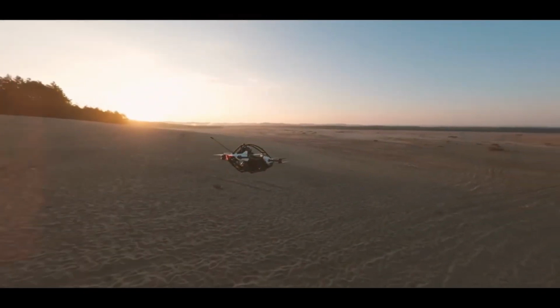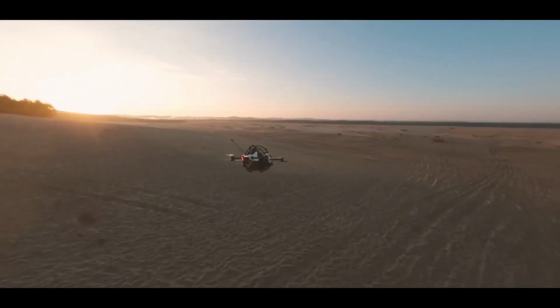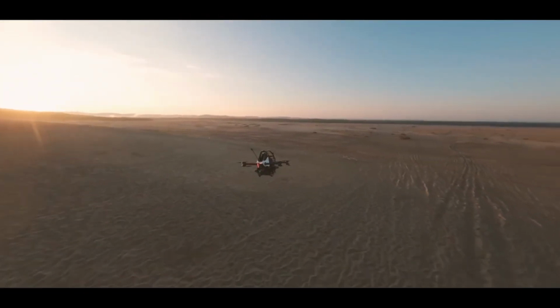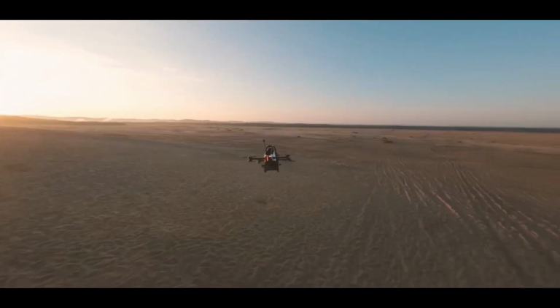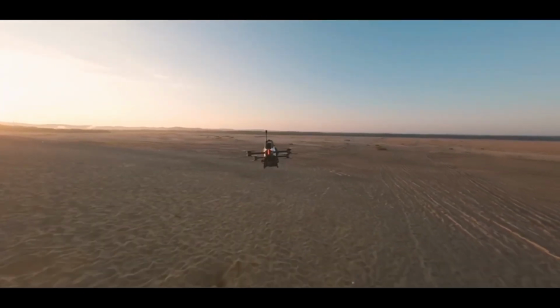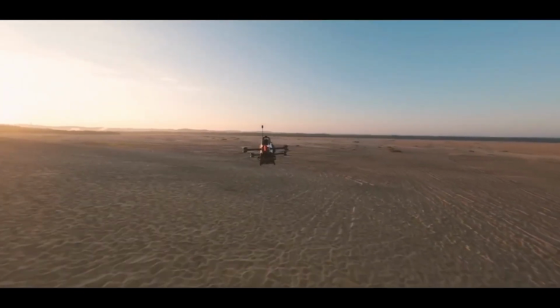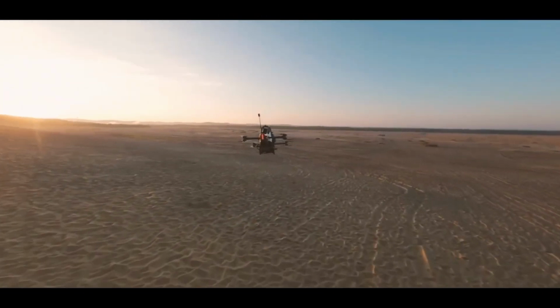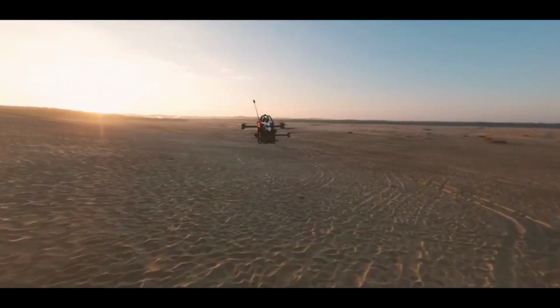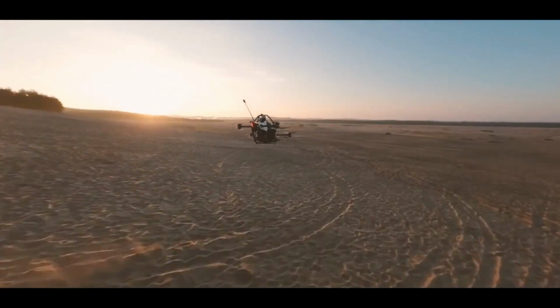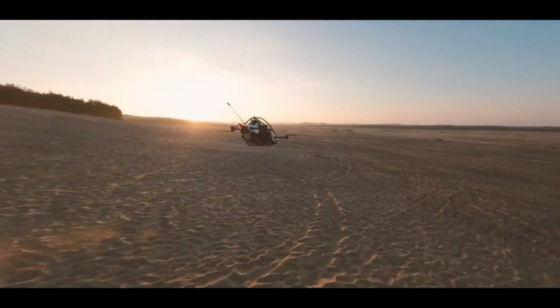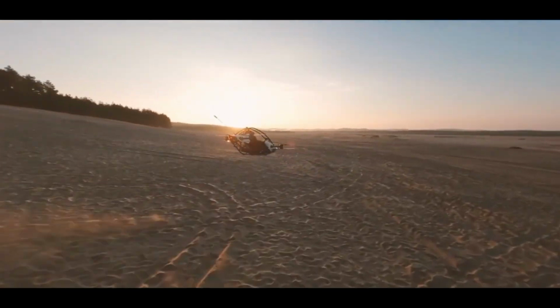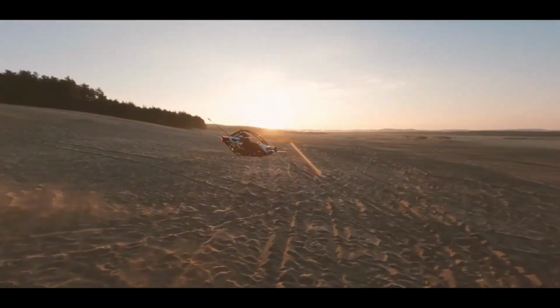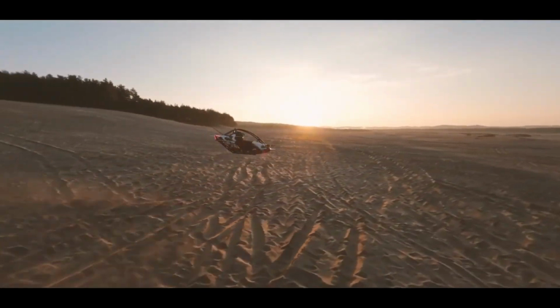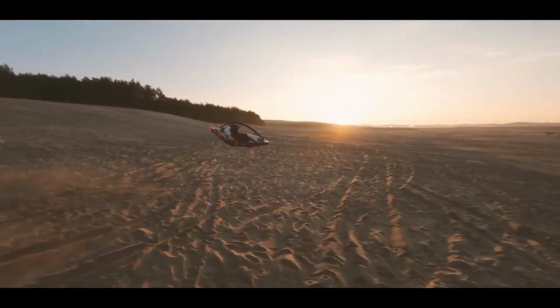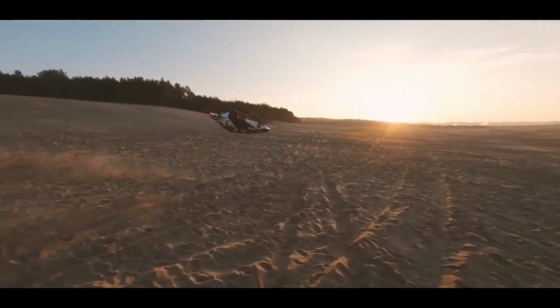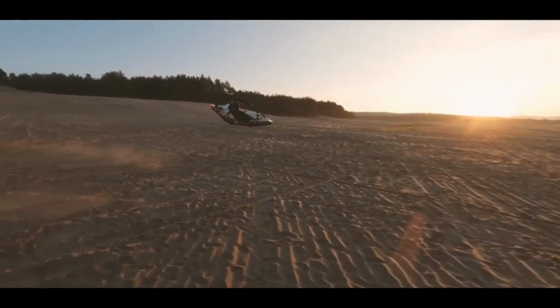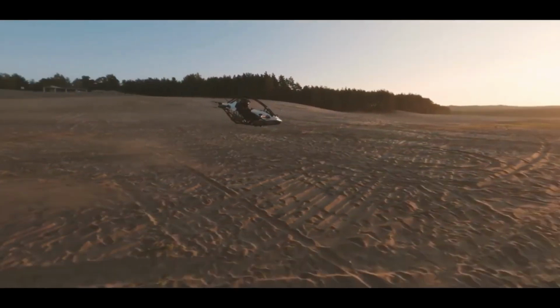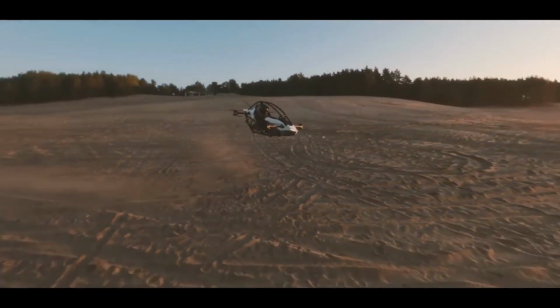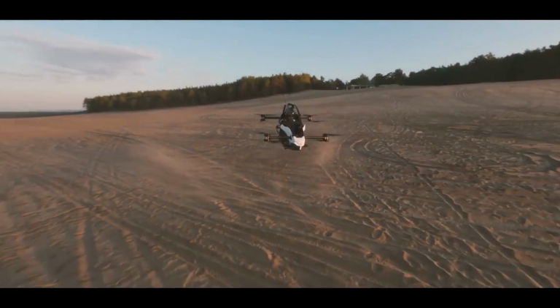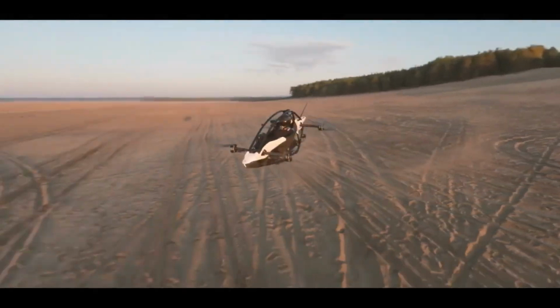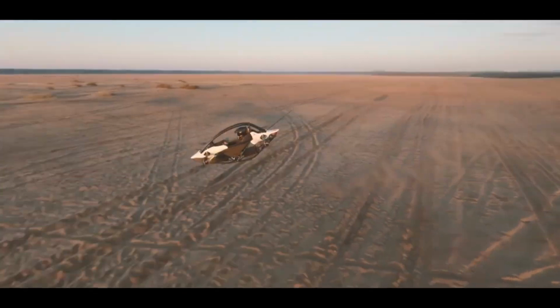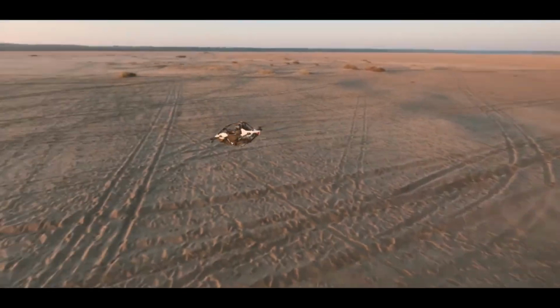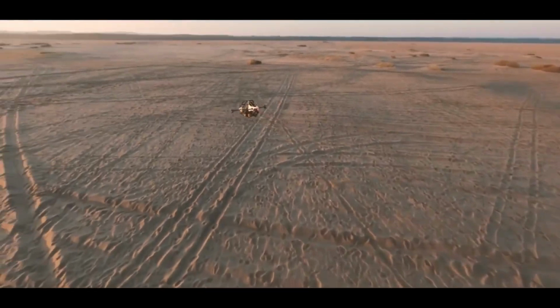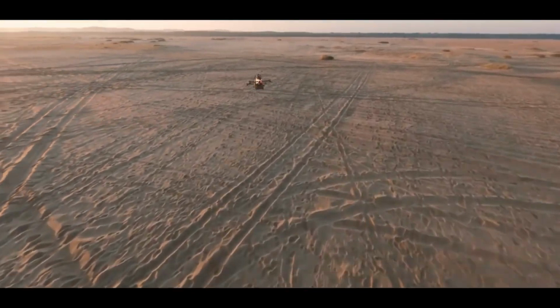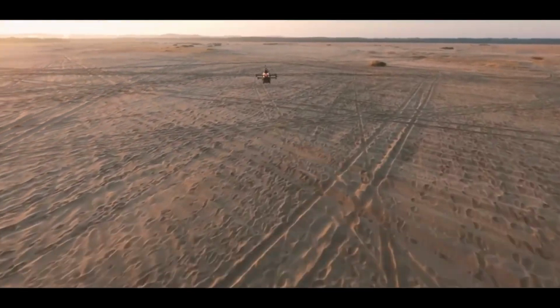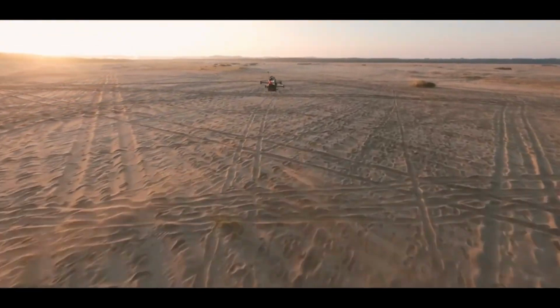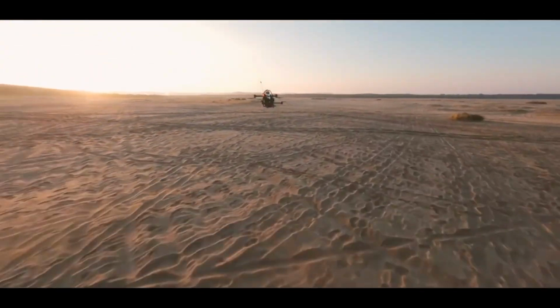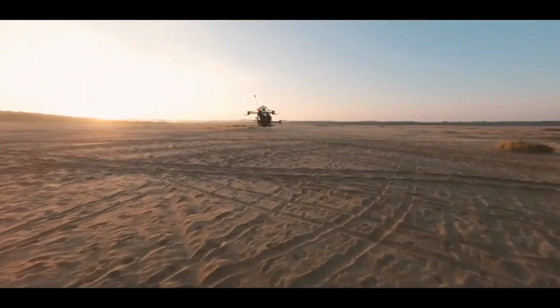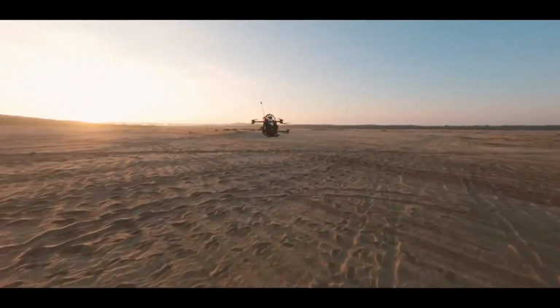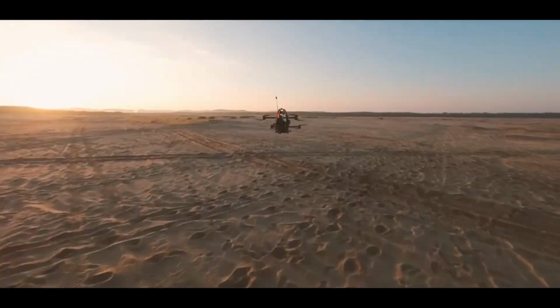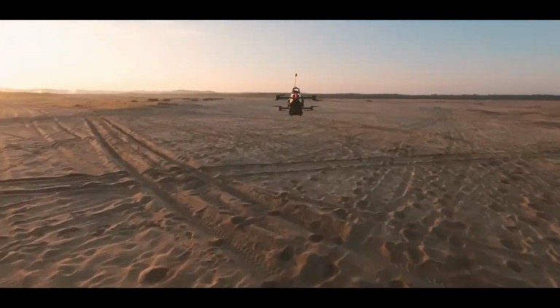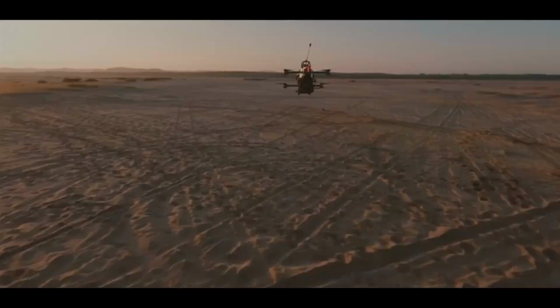This incredible machine weighs just 190 pounds and can carry a passenger up to 210 pounds. It's powered by eight electric motors that allow it to reach speeds of up to 63 miles per hour, all while staying environmentally friendly.